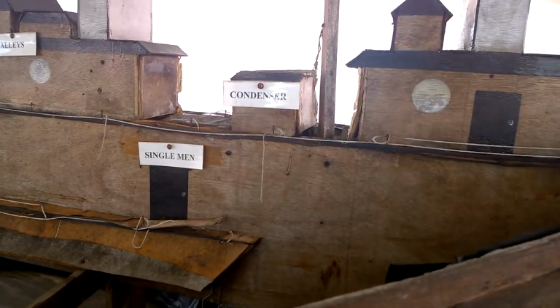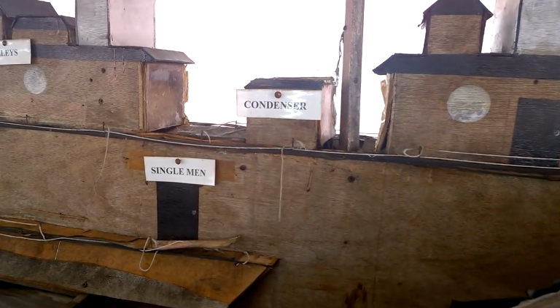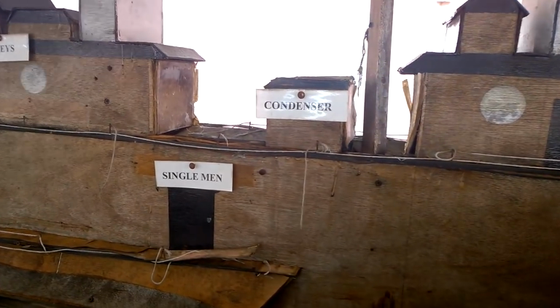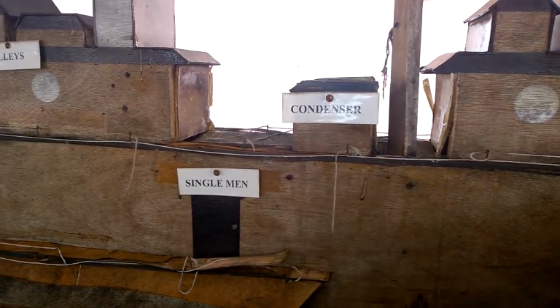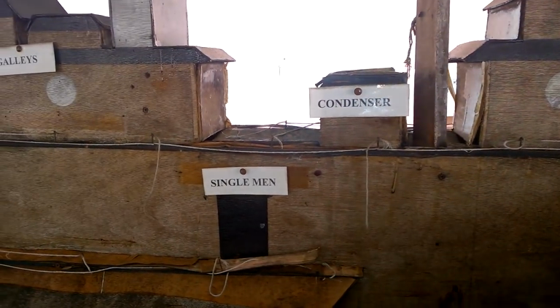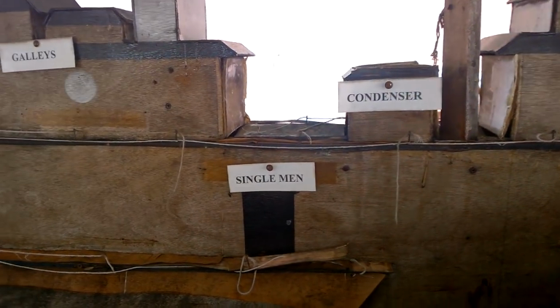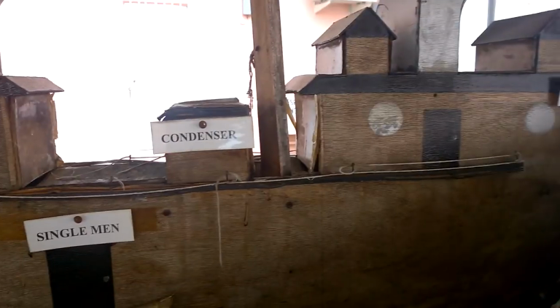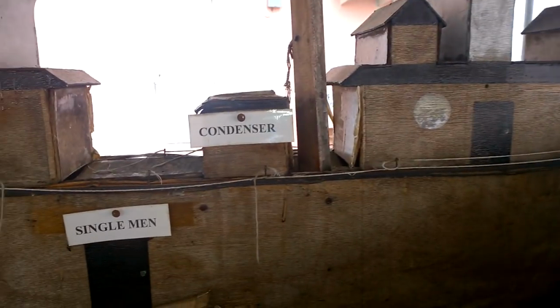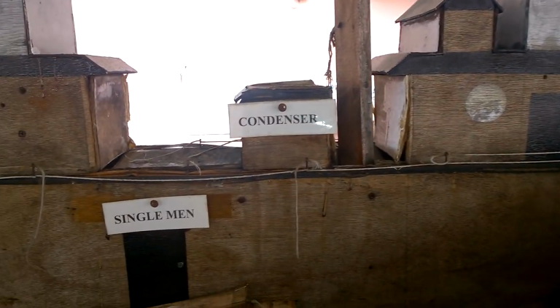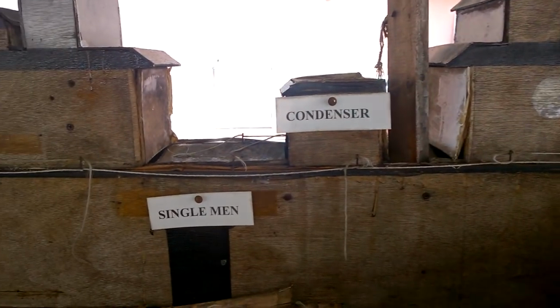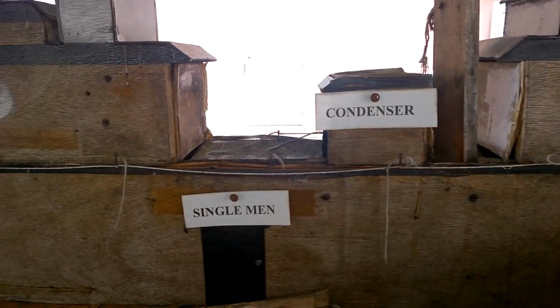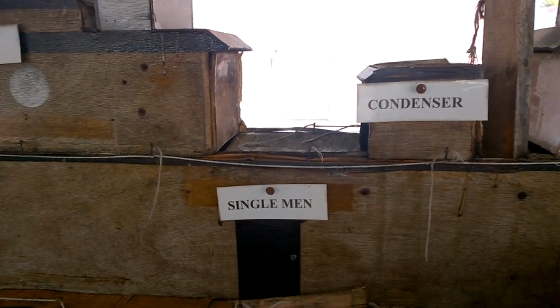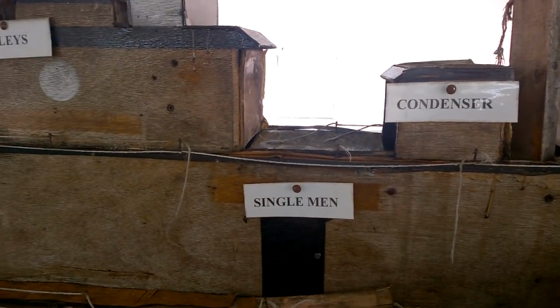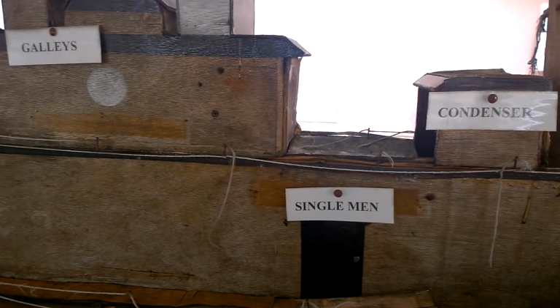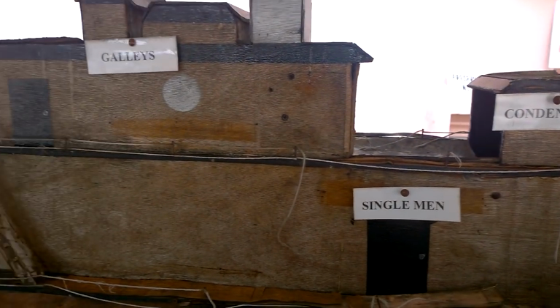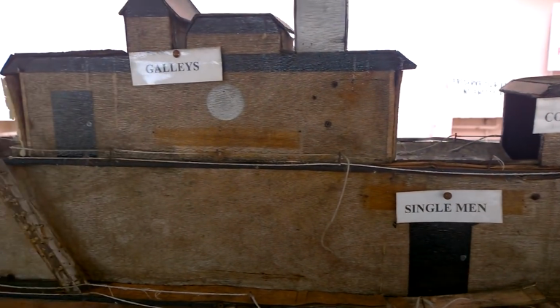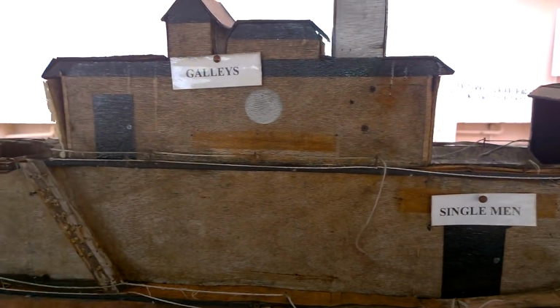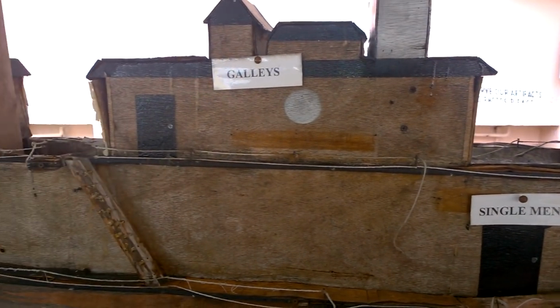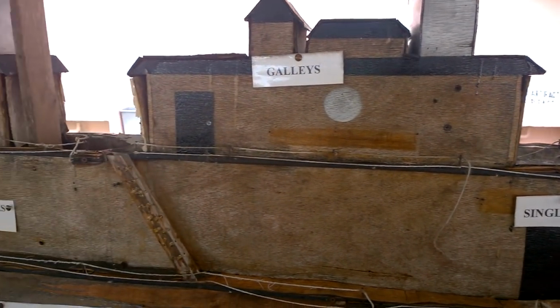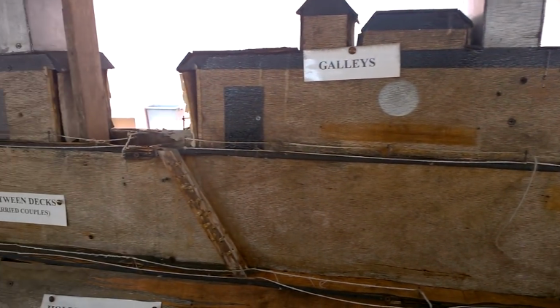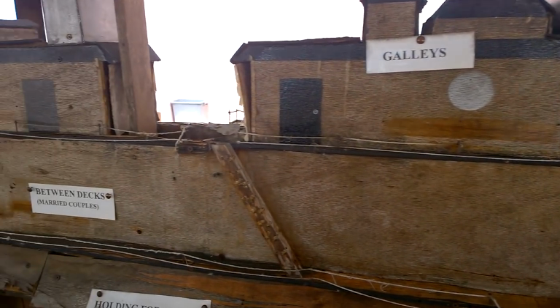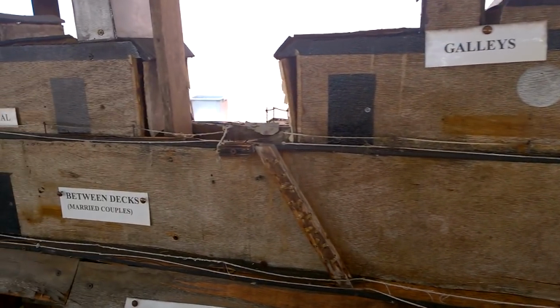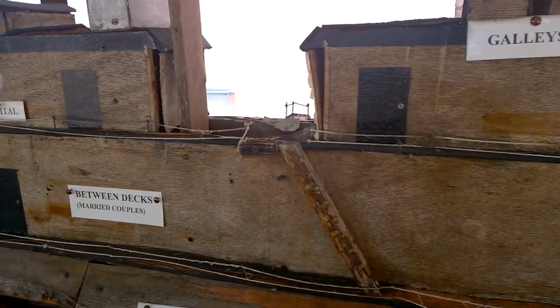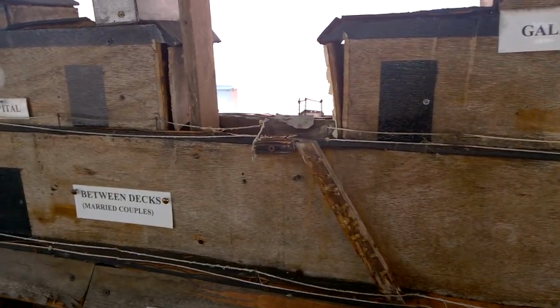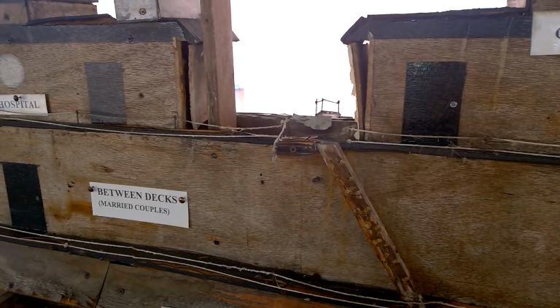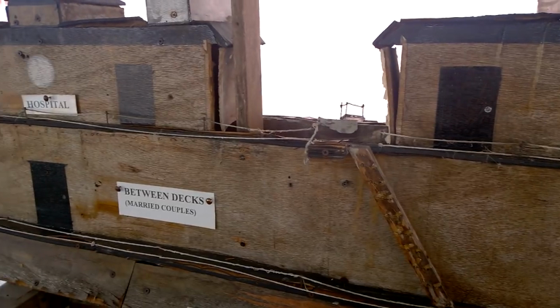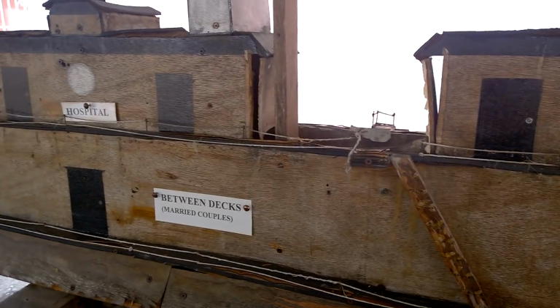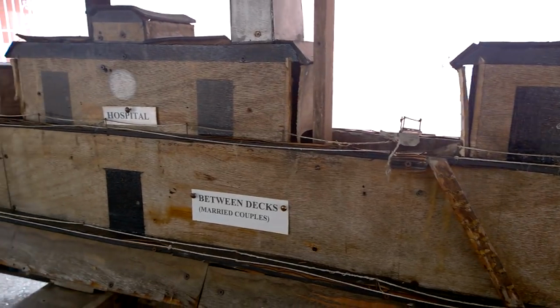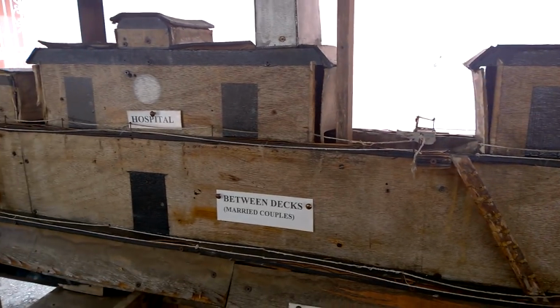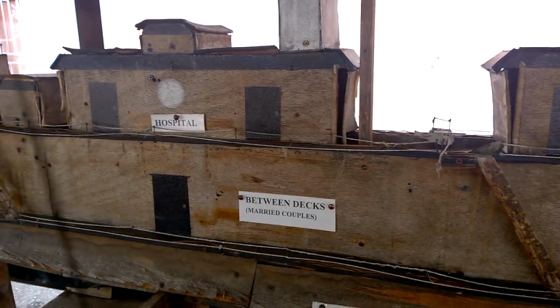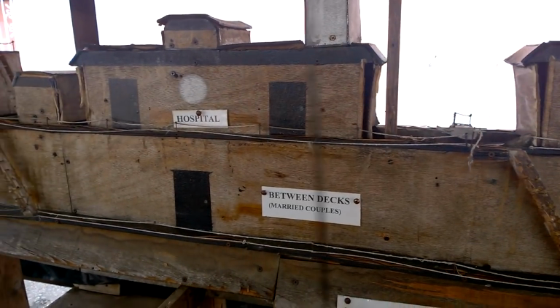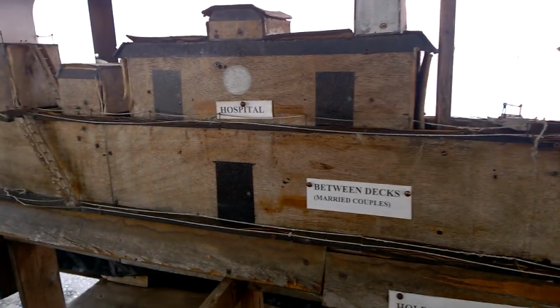You can see the single men had their own section, the single women had their own section, and the families were allowed to stay together.